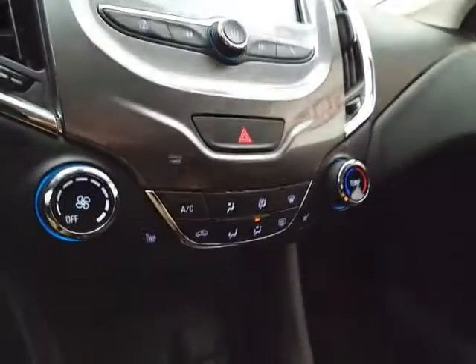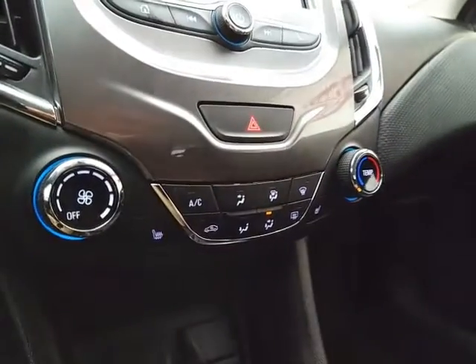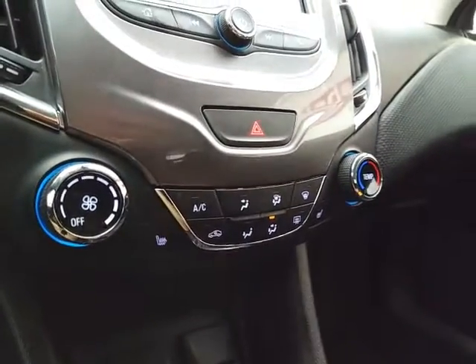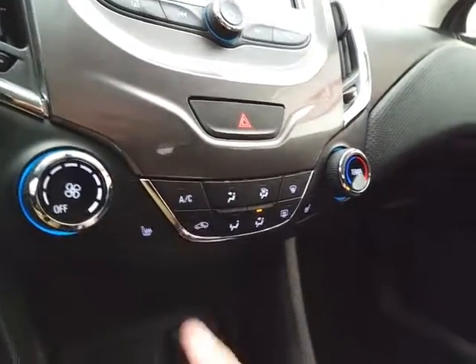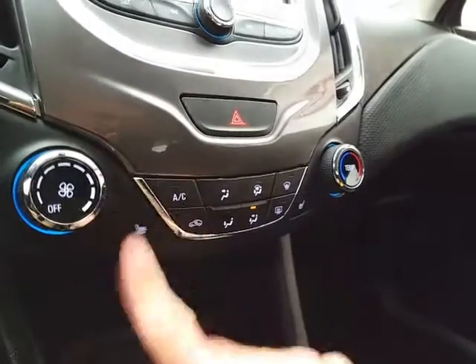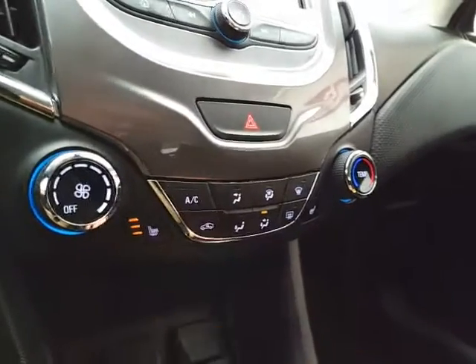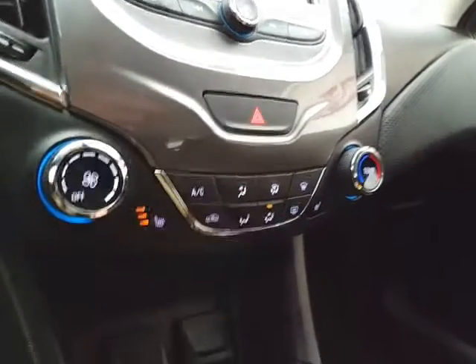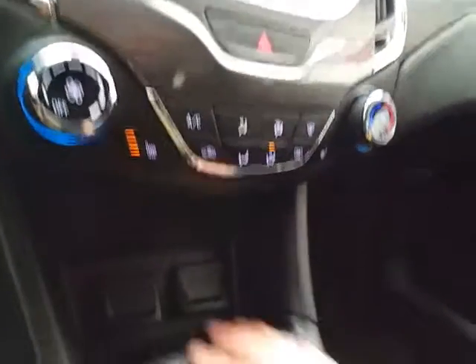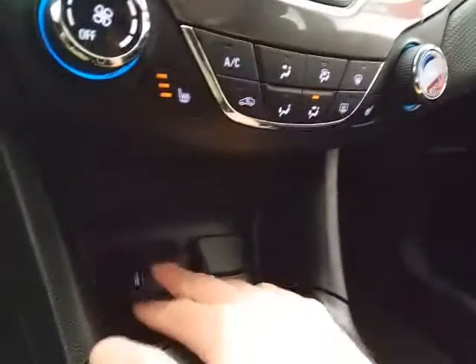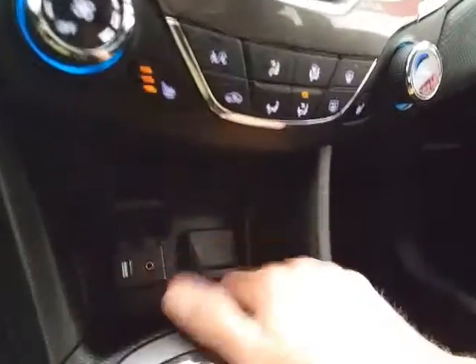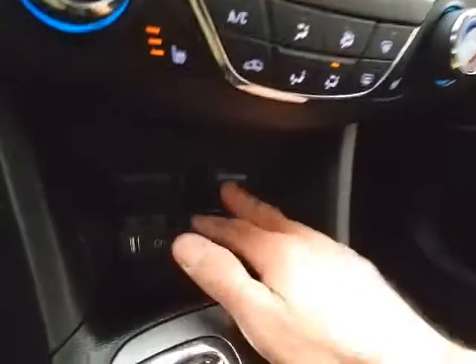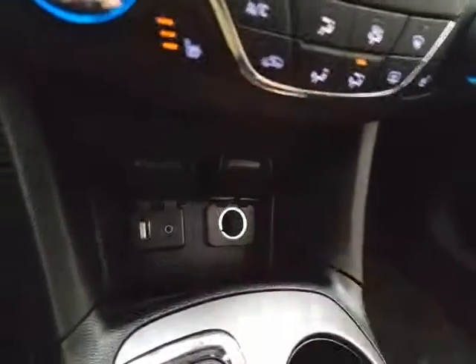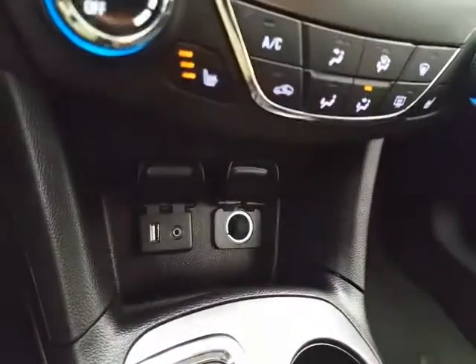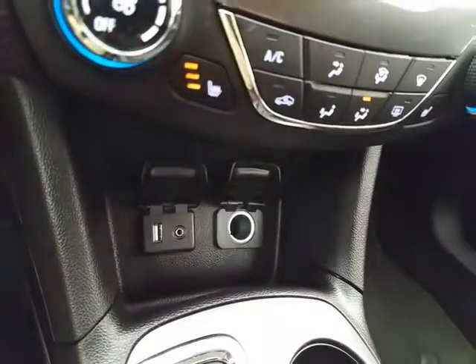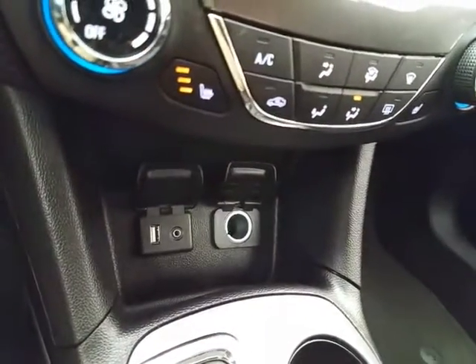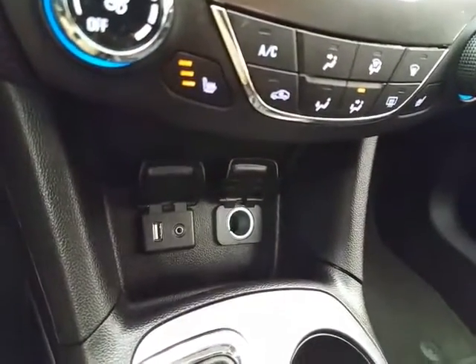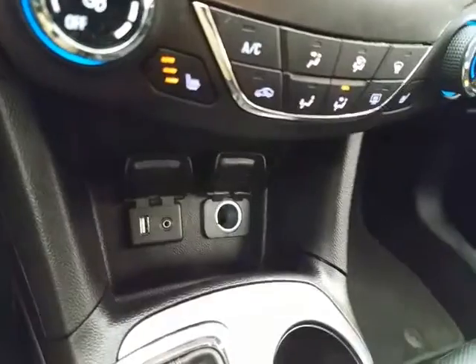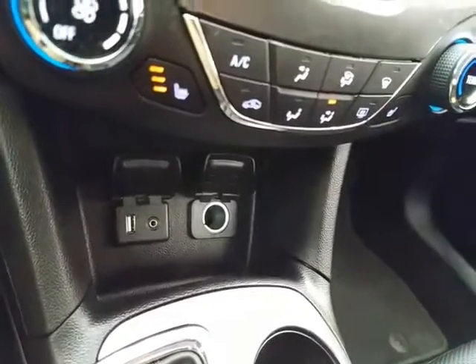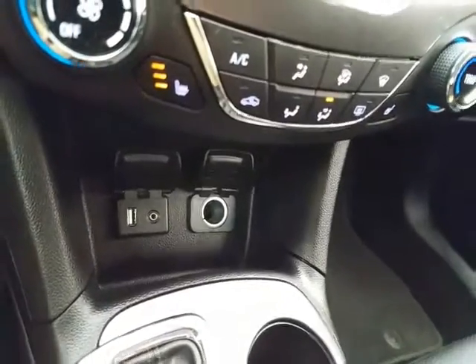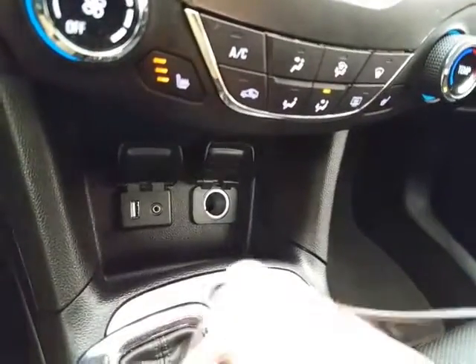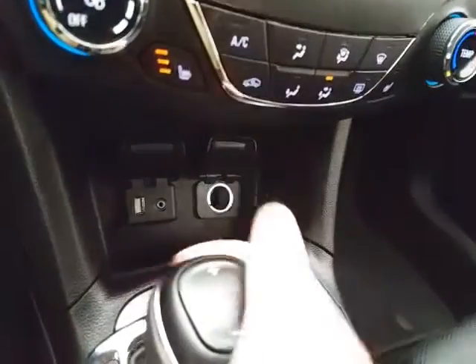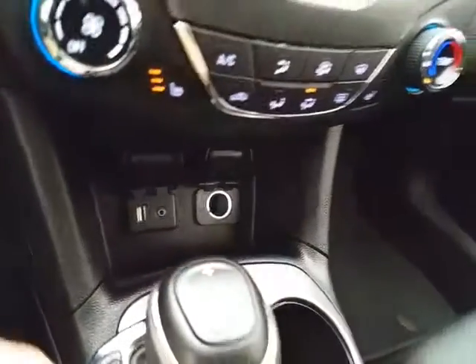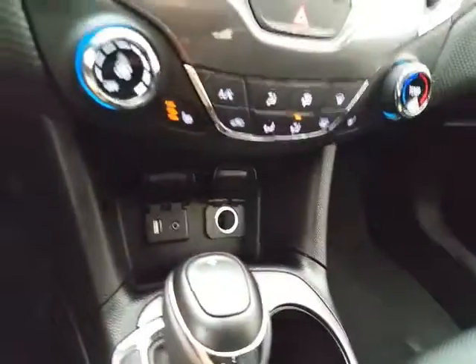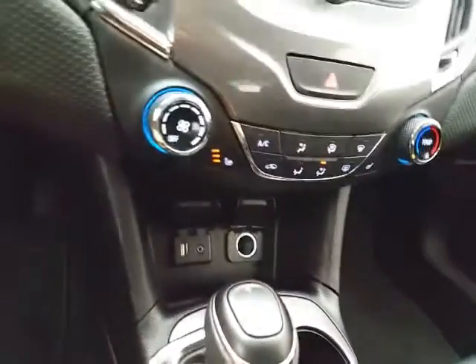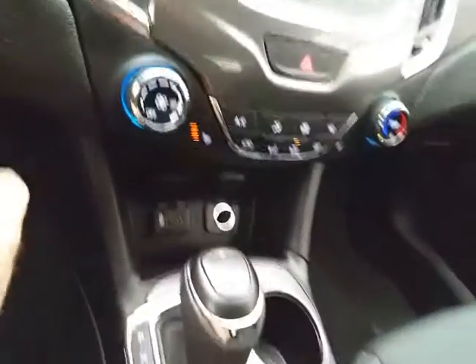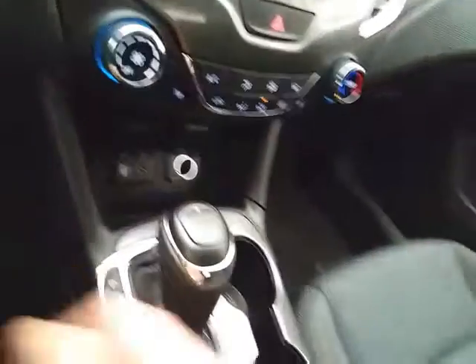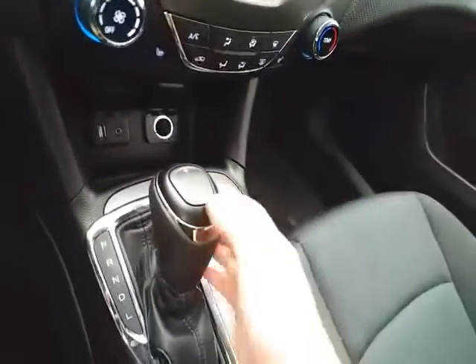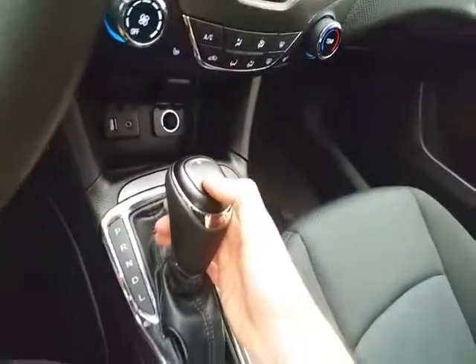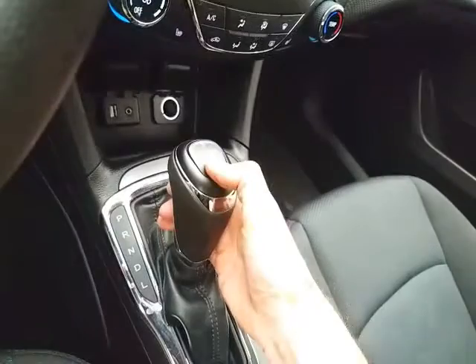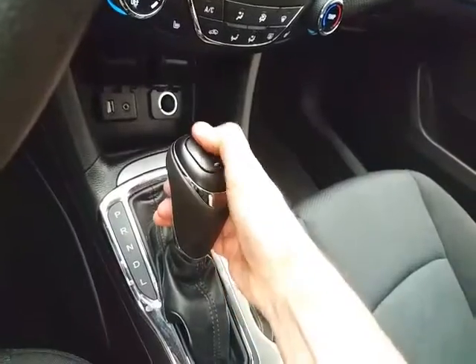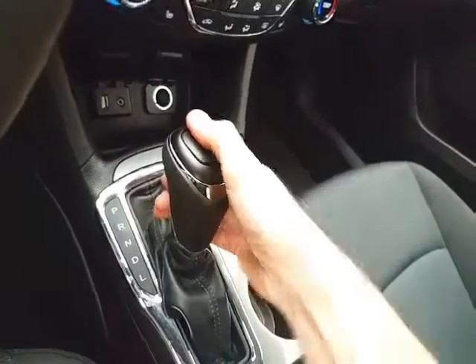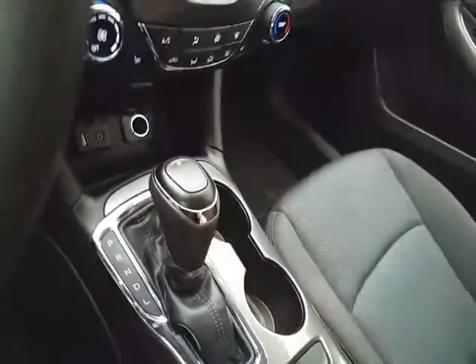Easy-to-operate heating and air conditioning, along with heated front seats. USB and auxiliary input allowing you to connect mobile media devices like iPods, MP3 players, and smartphones. 6-speed automatic transmission with manual shift capability.